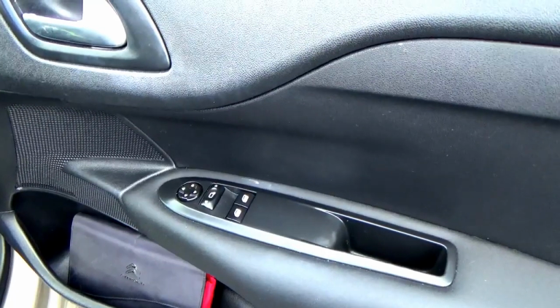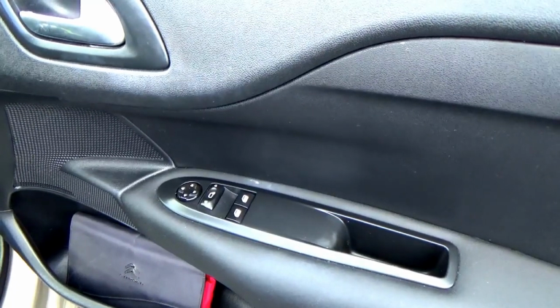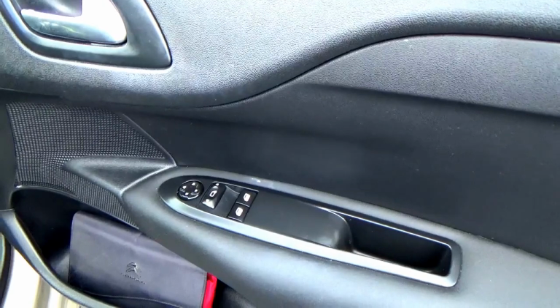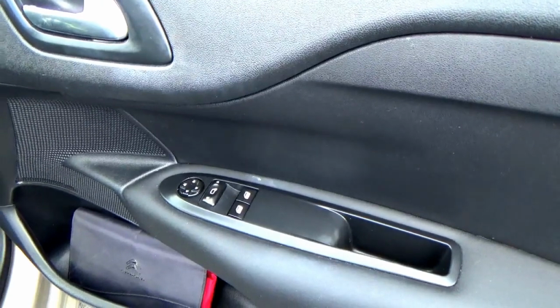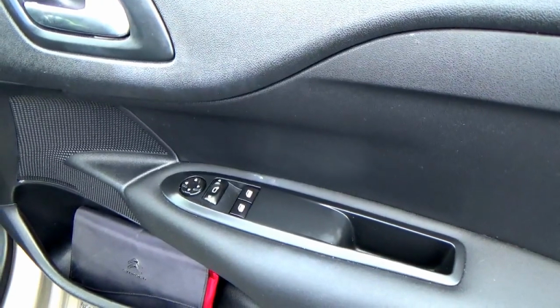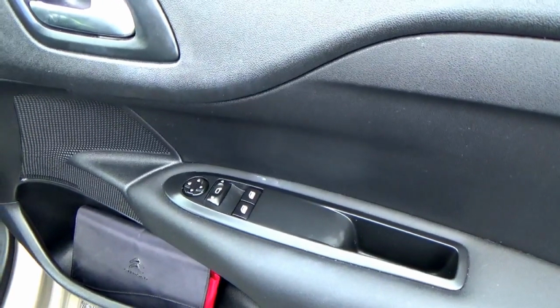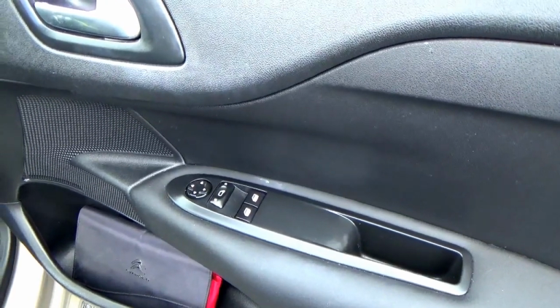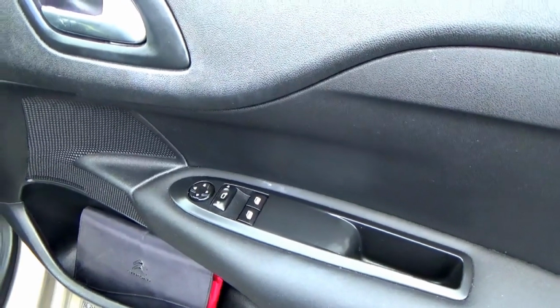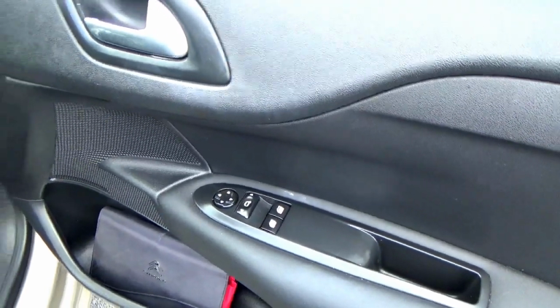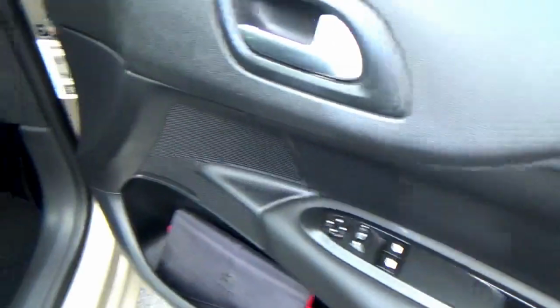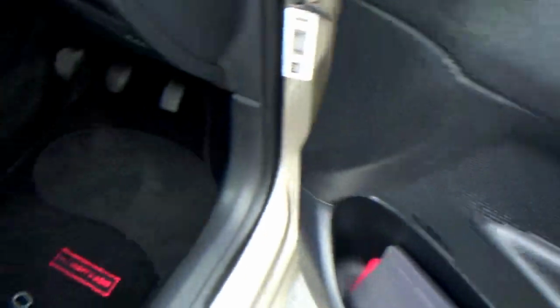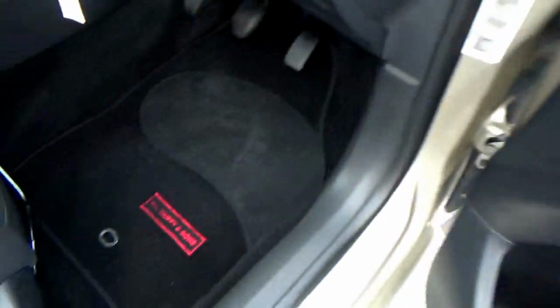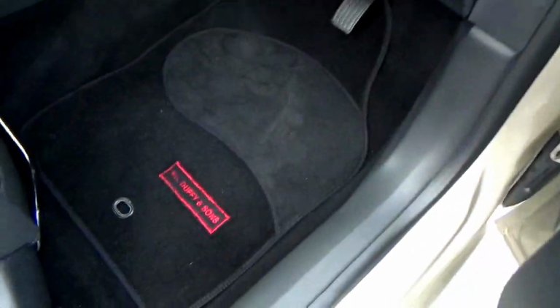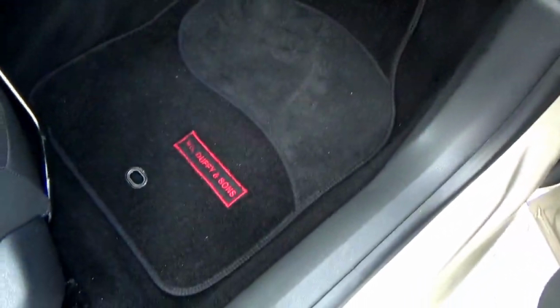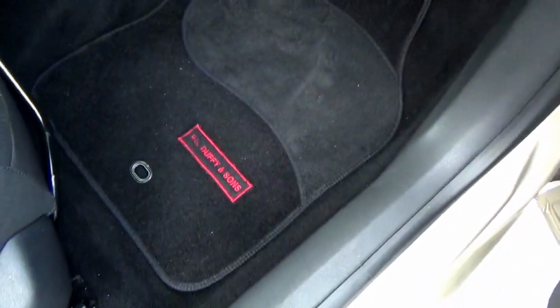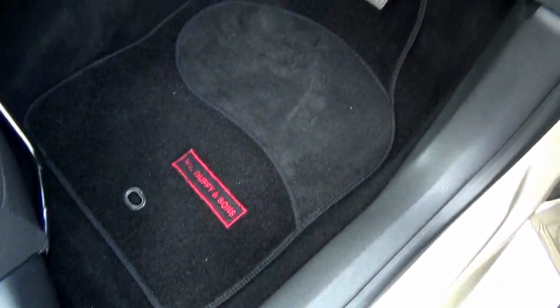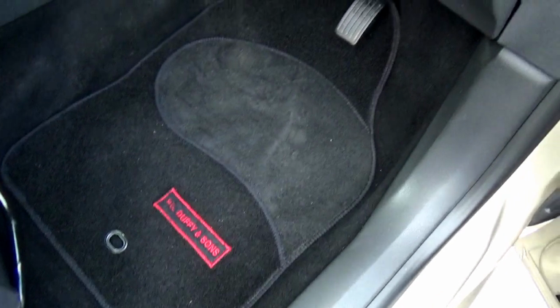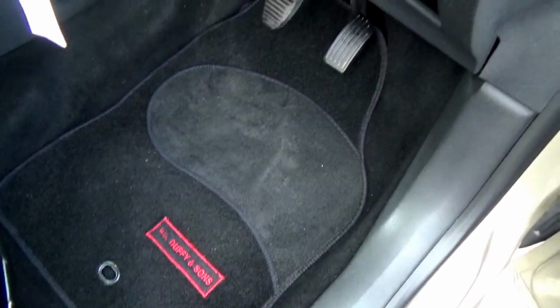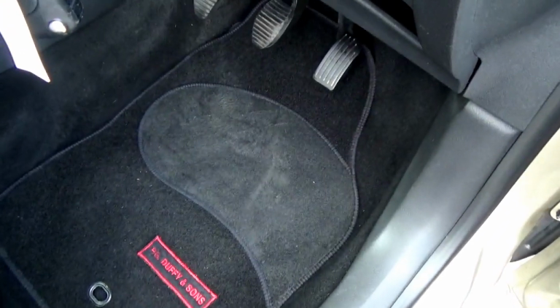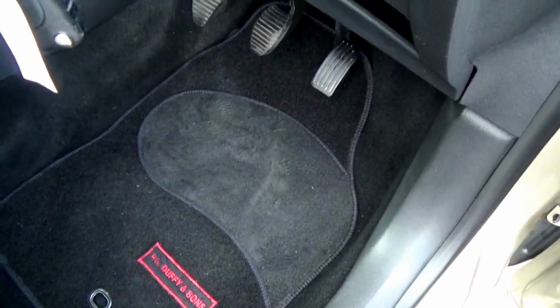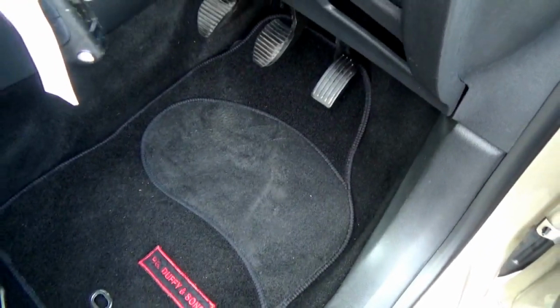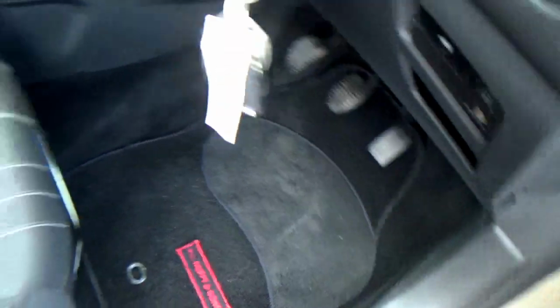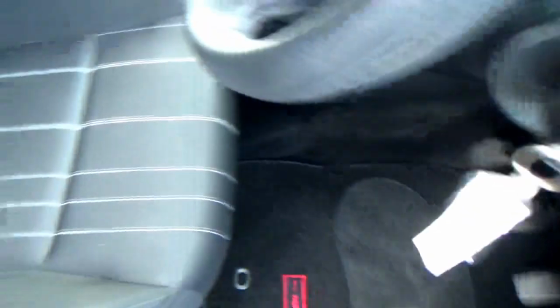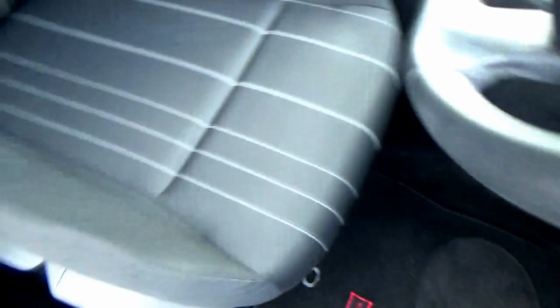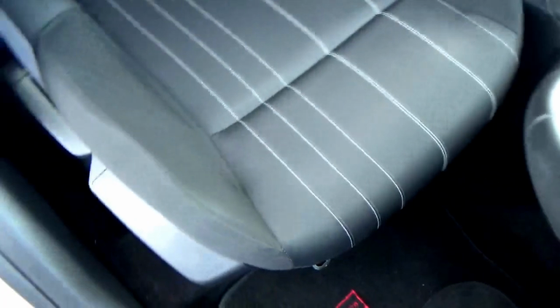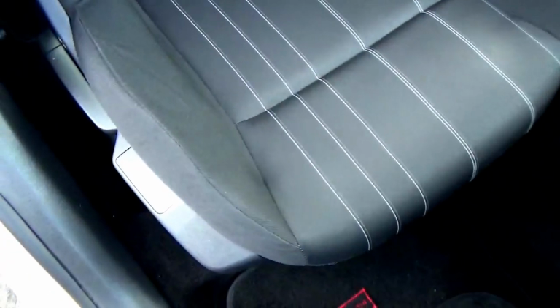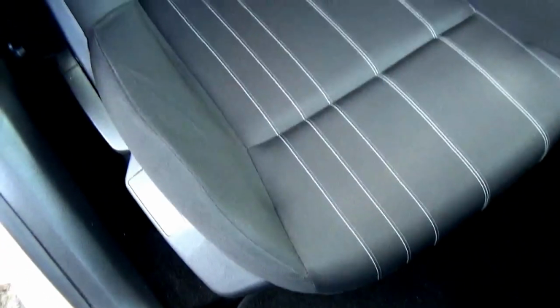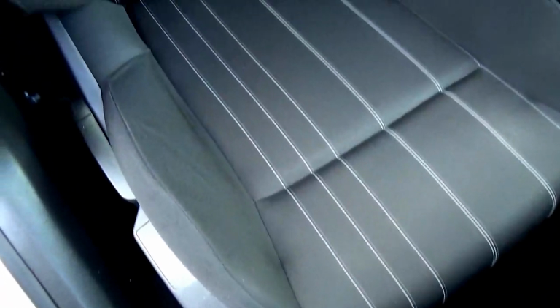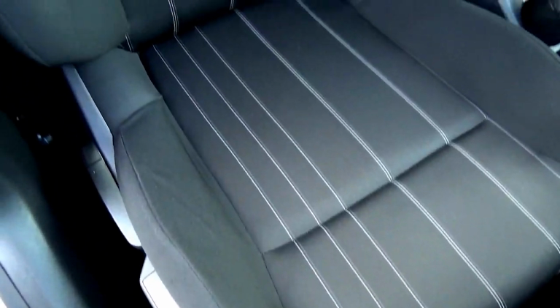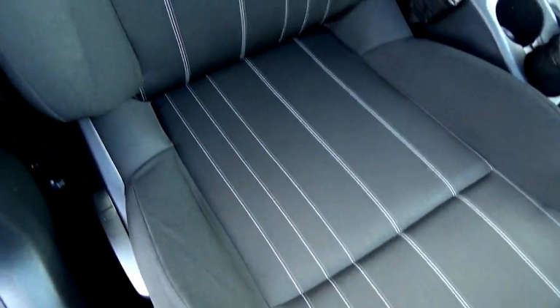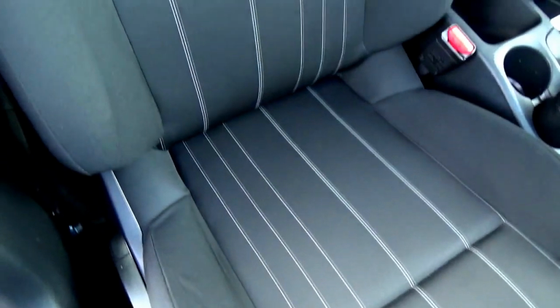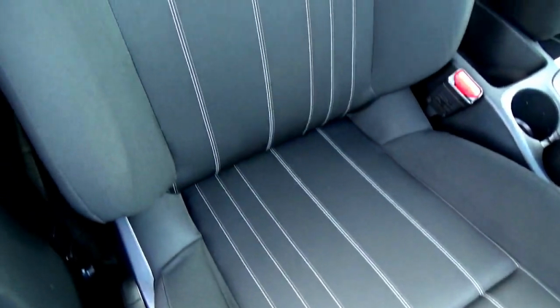On opening the door you'll see front electric windows and electric mirrors. When we look into the footwell you'll see the carpets are nice and fresh with no excessive wear. Driver's seat again — no burns, no tears.